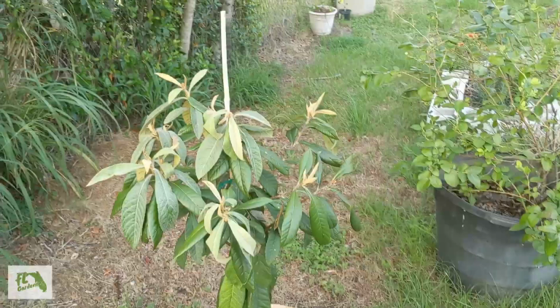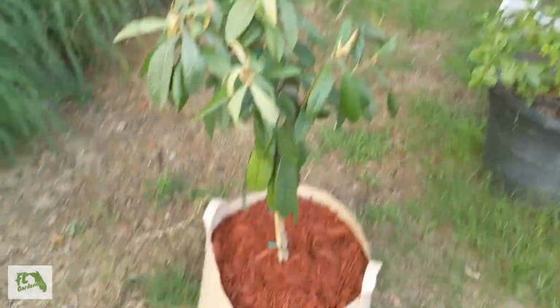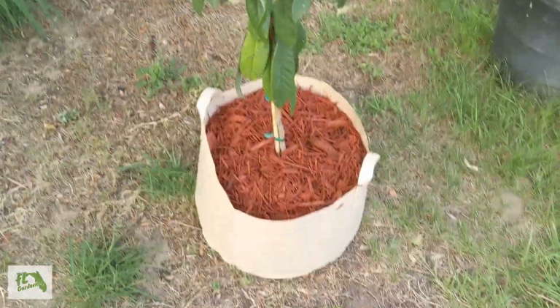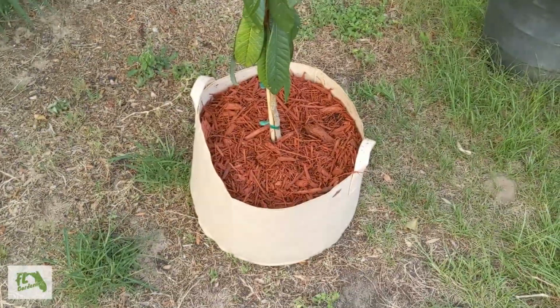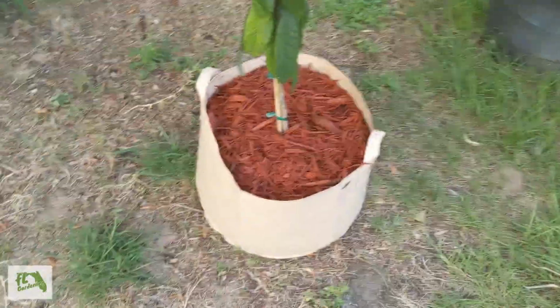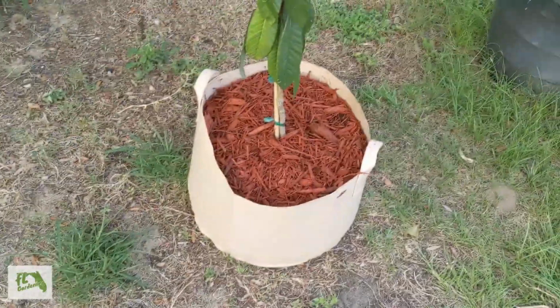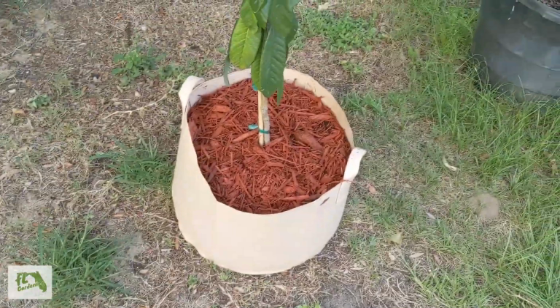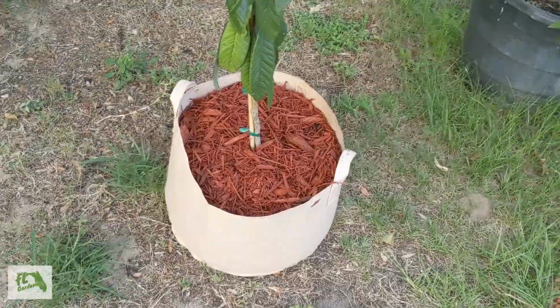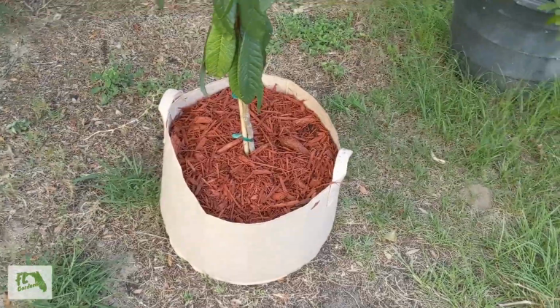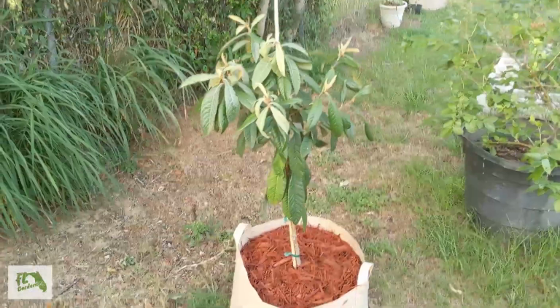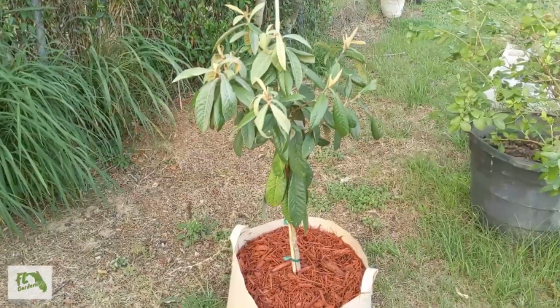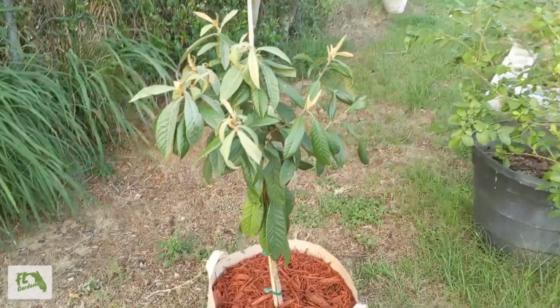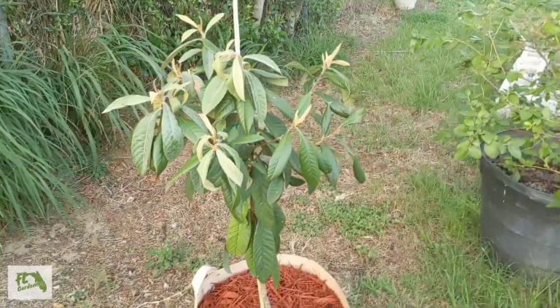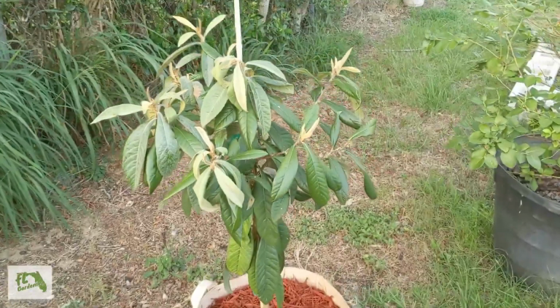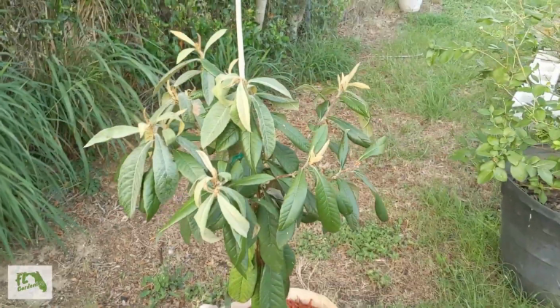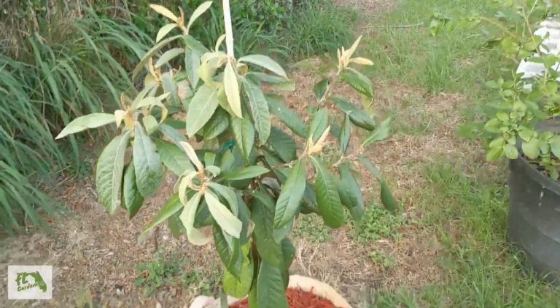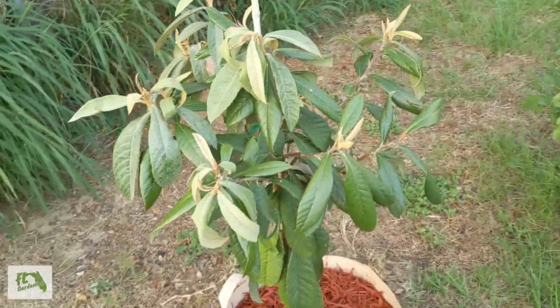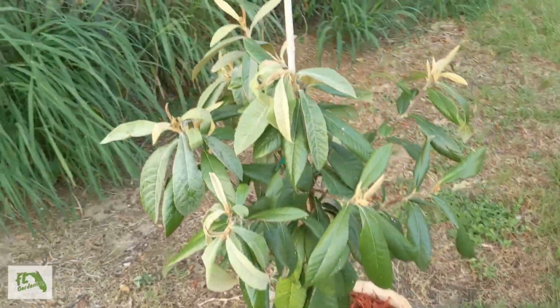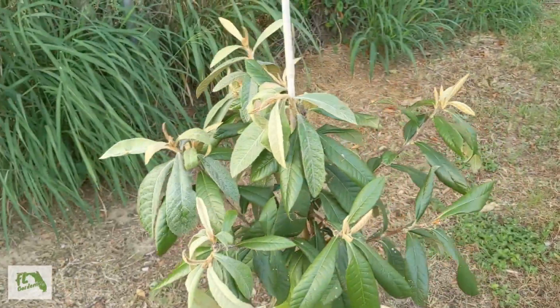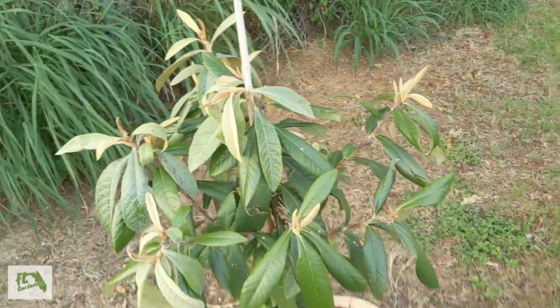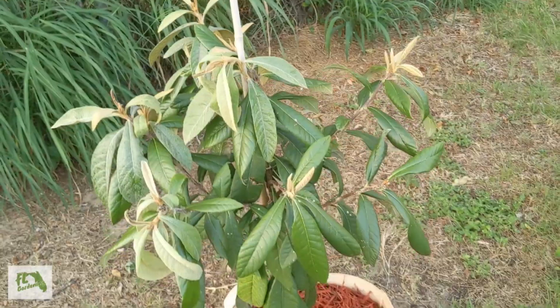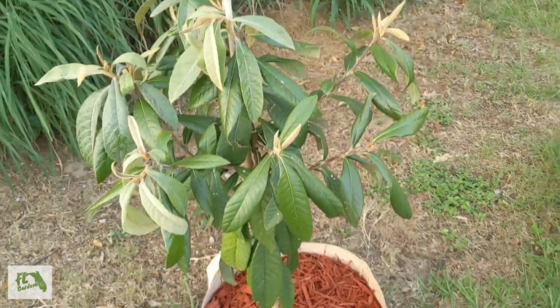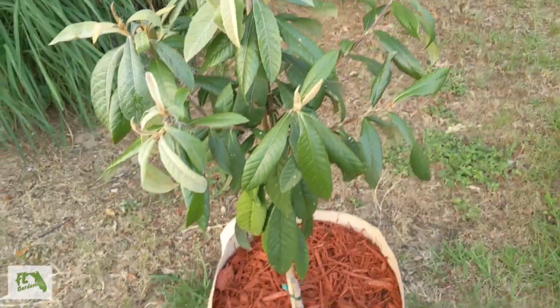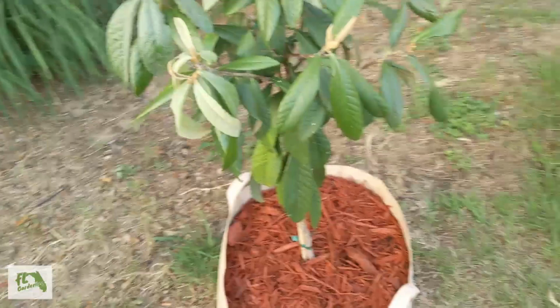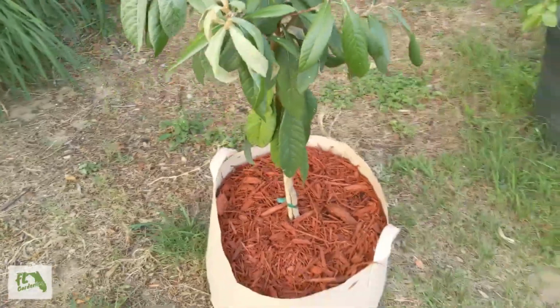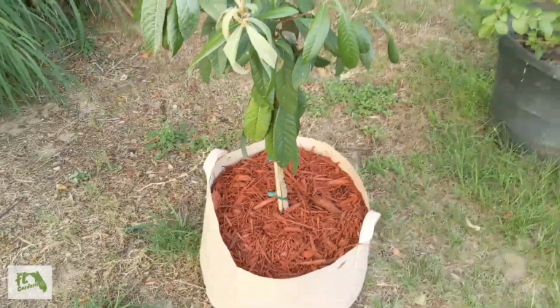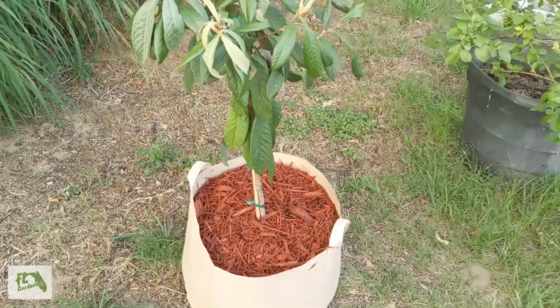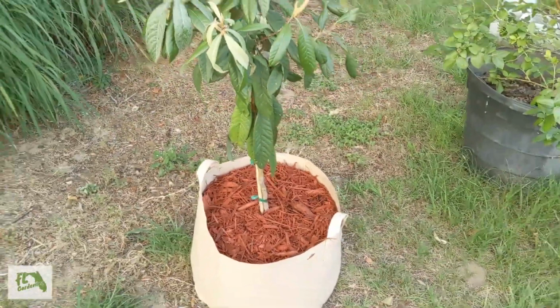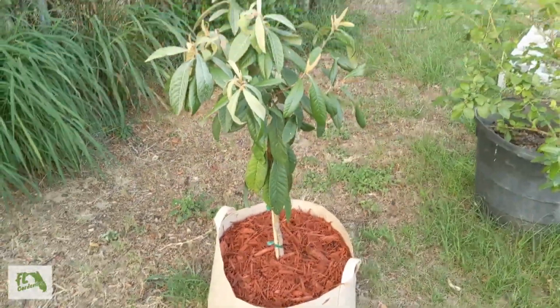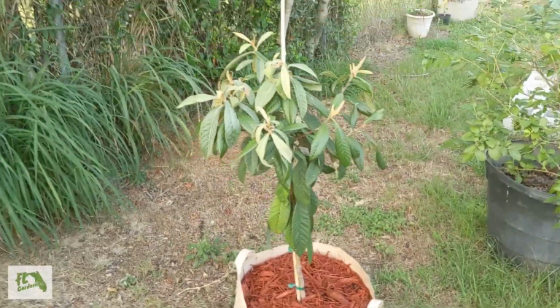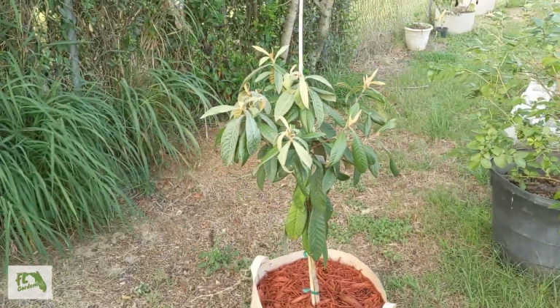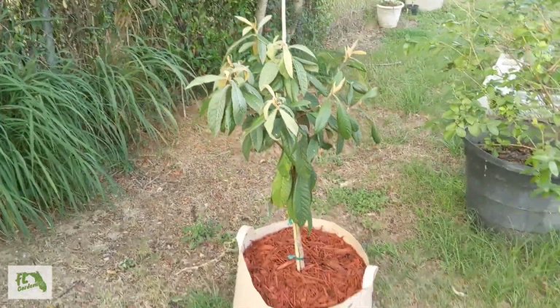So this is it — it's all planted in the cloth pot, didn't take that long. It looks pretty droopy right now, that's how it's been looking. But I think after it gets replanted it's going to perk right up and look pretty good.